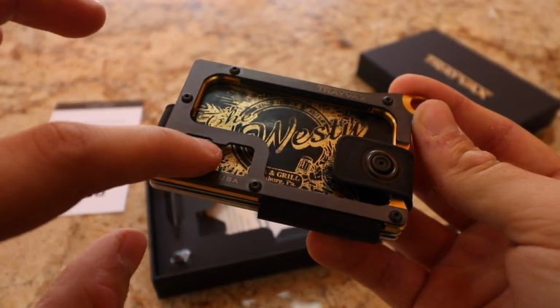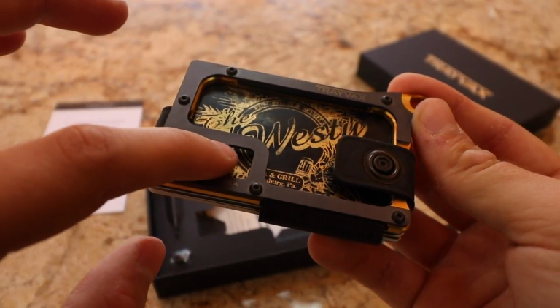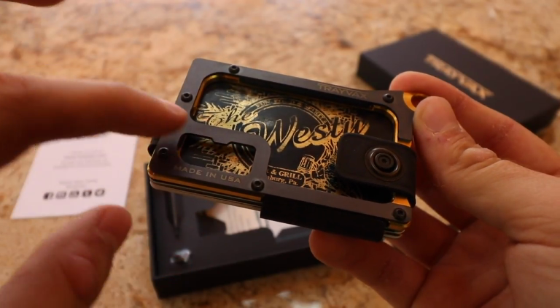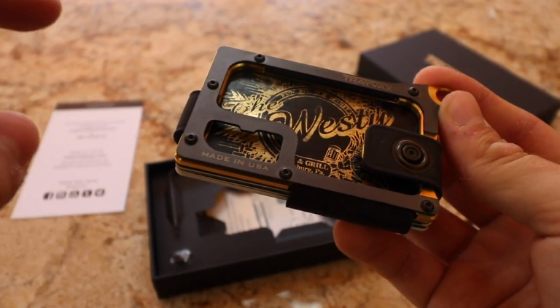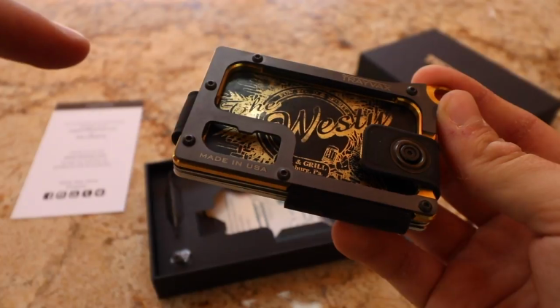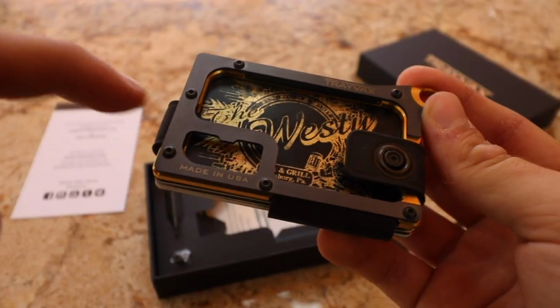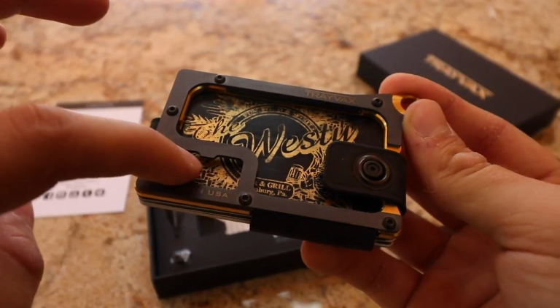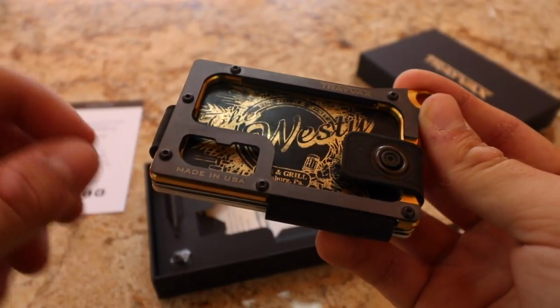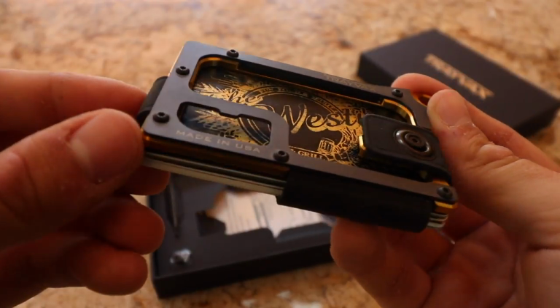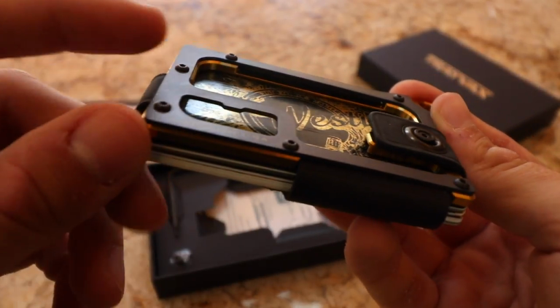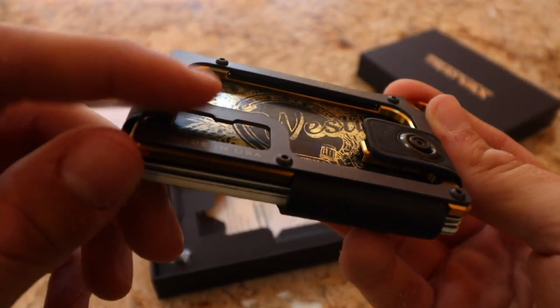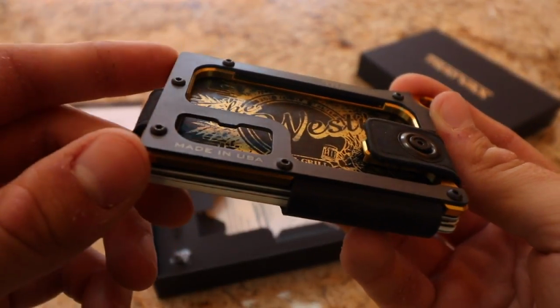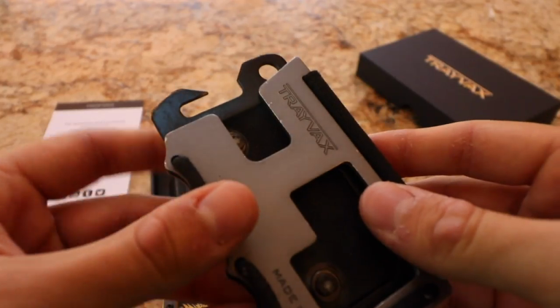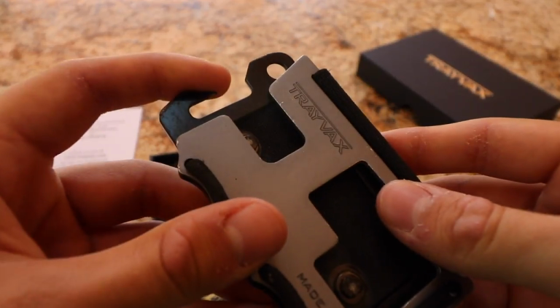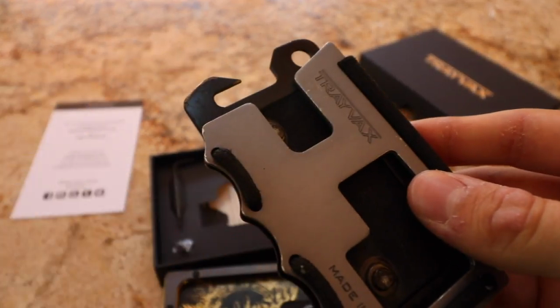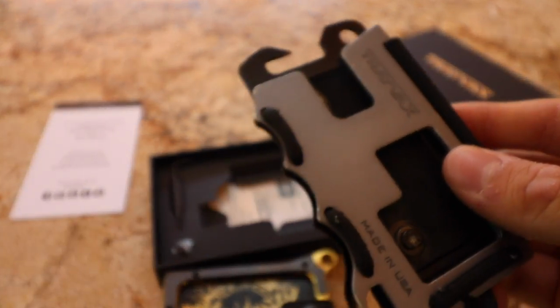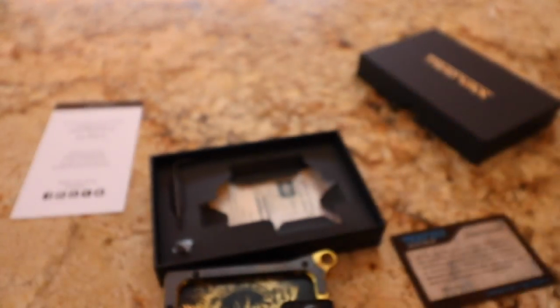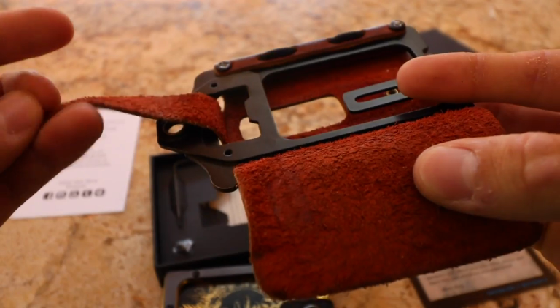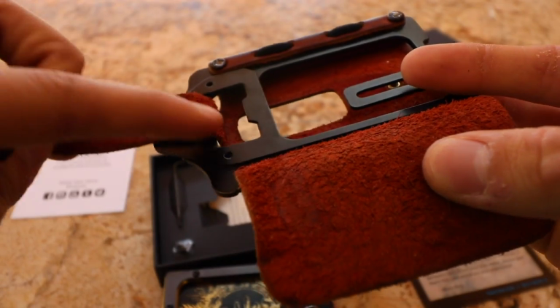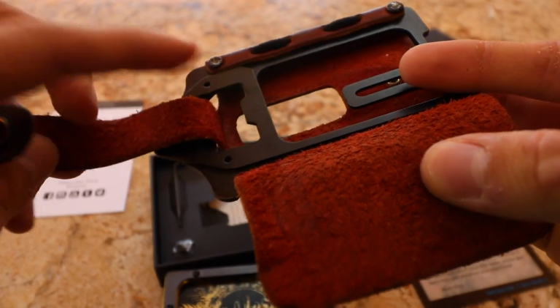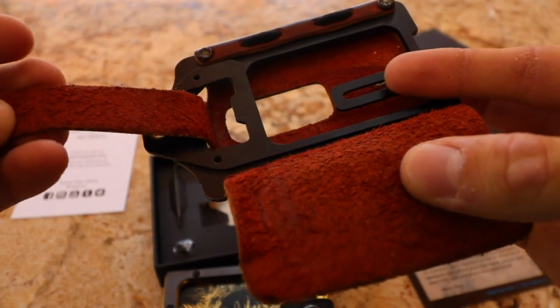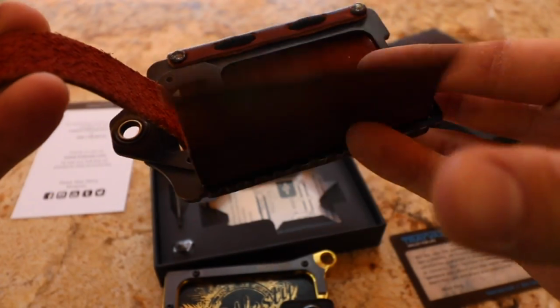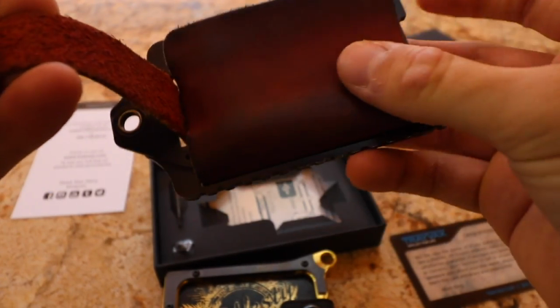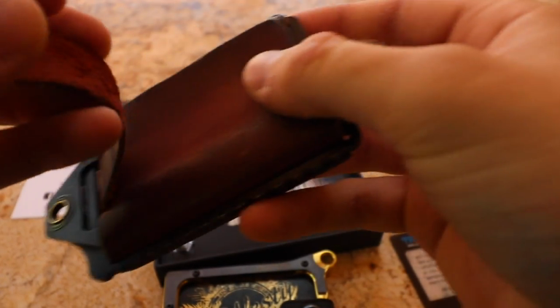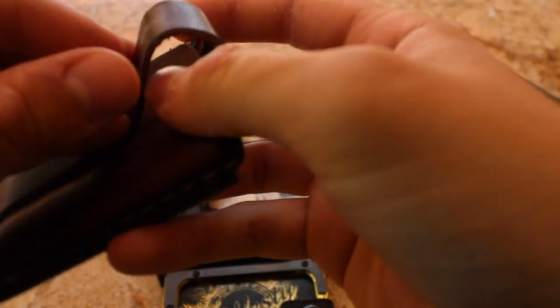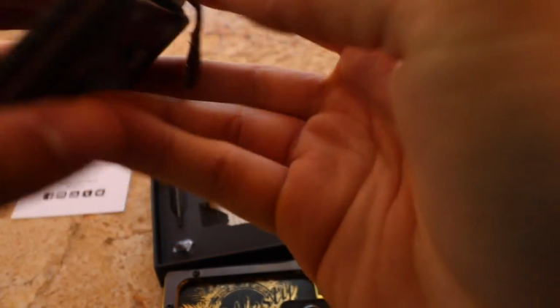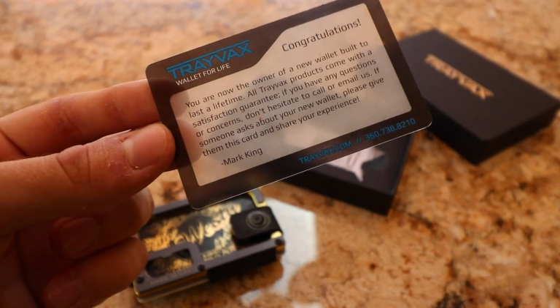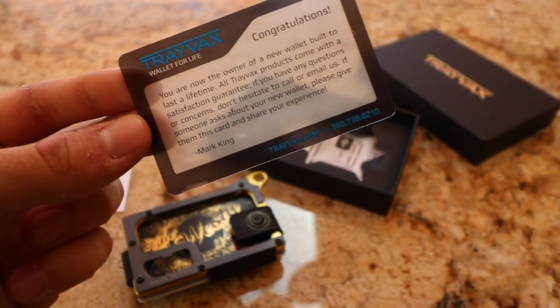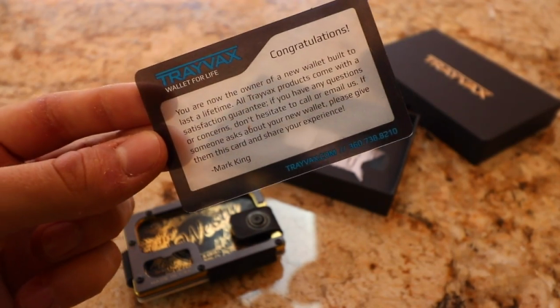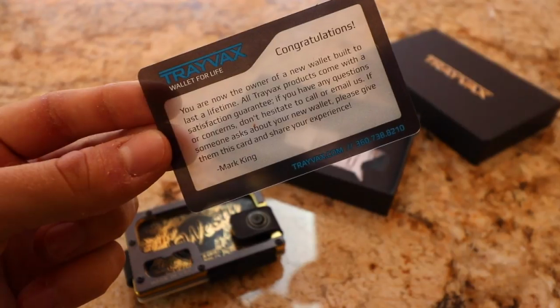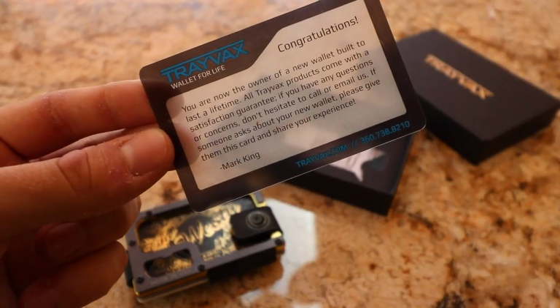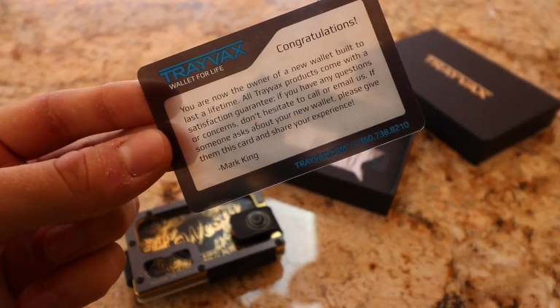Another thing I forgot to mention is that most of their wallets can be used as a bottle opener. As you can see right here on the original, there's a bottle opener right here. On the Element, you have one right here on the inside. It's just a nice little feature to have.